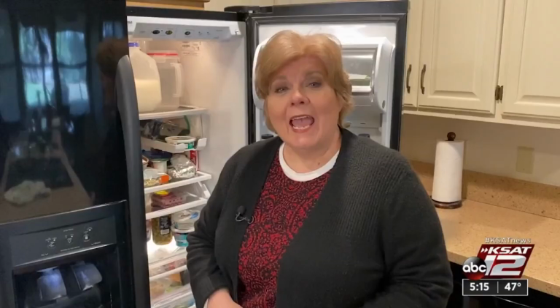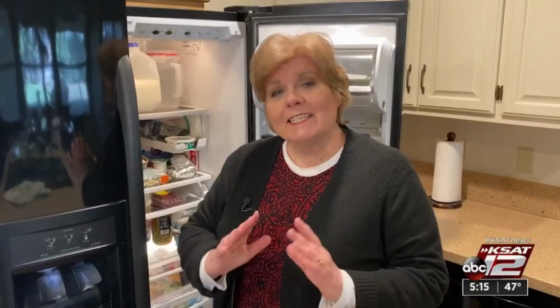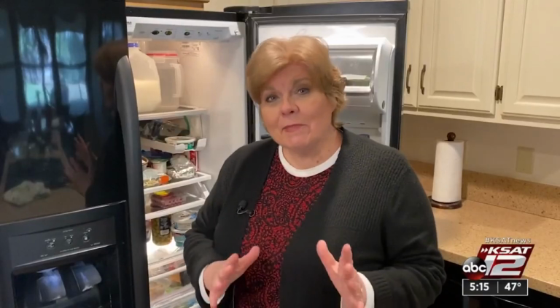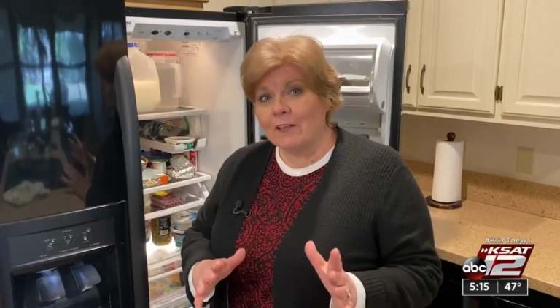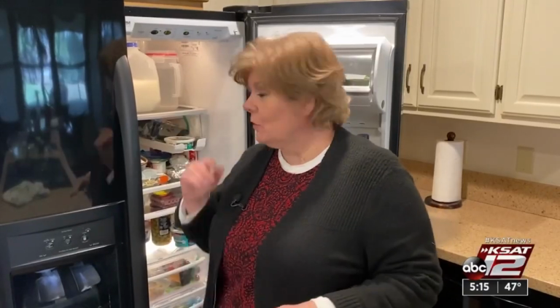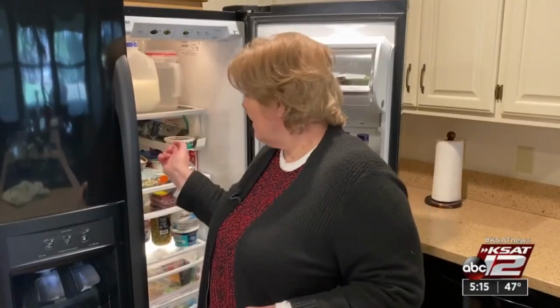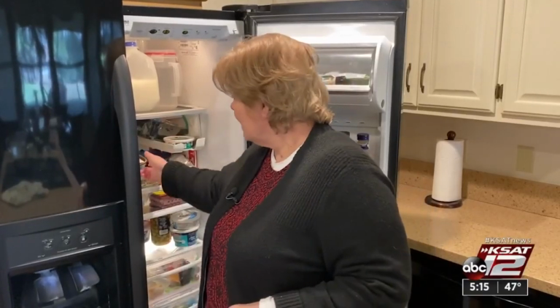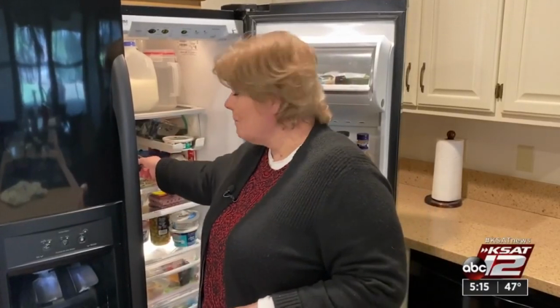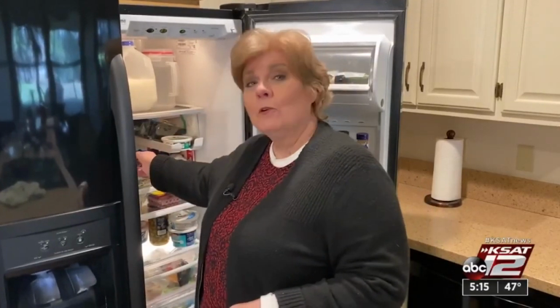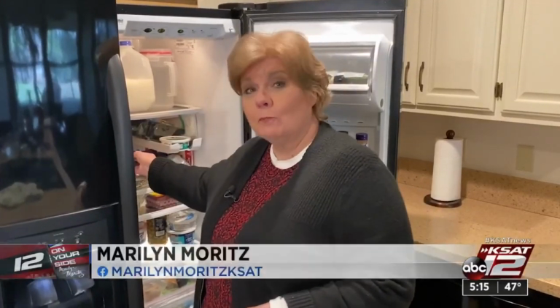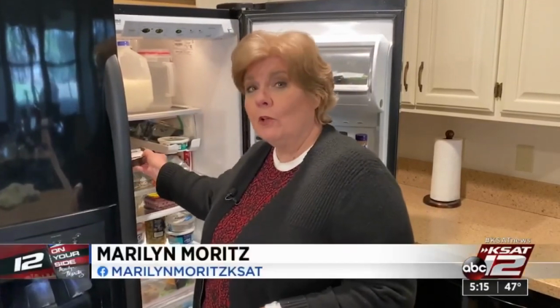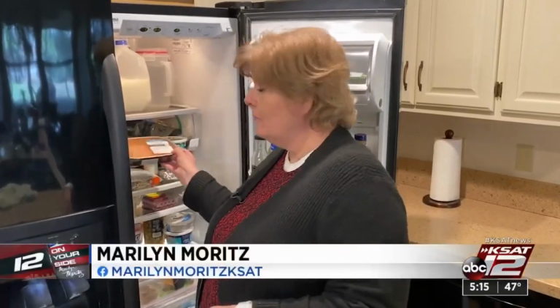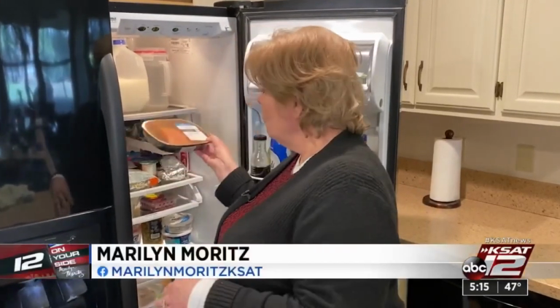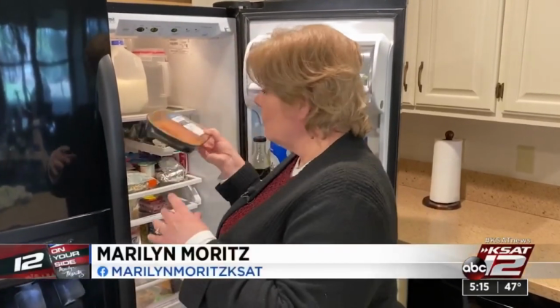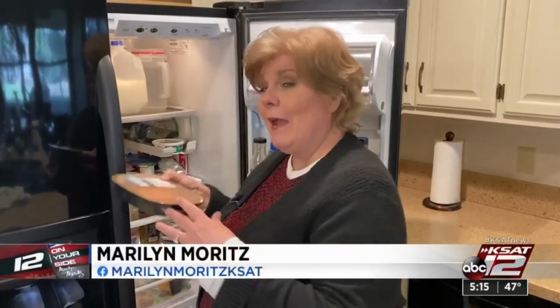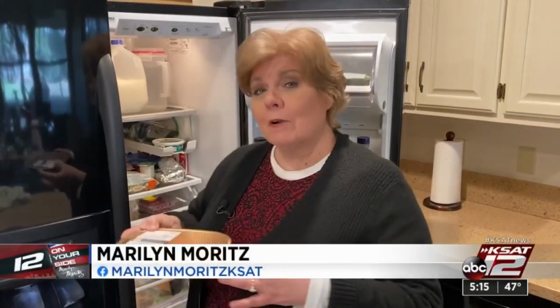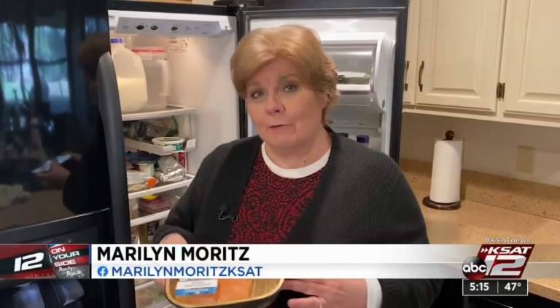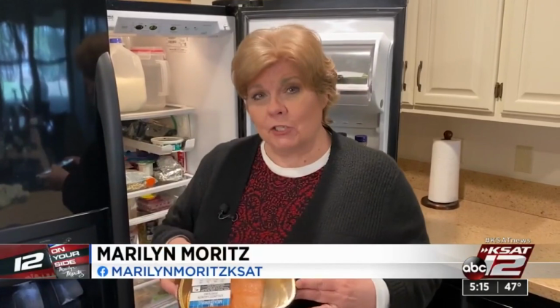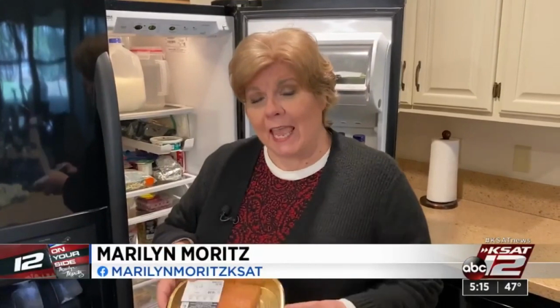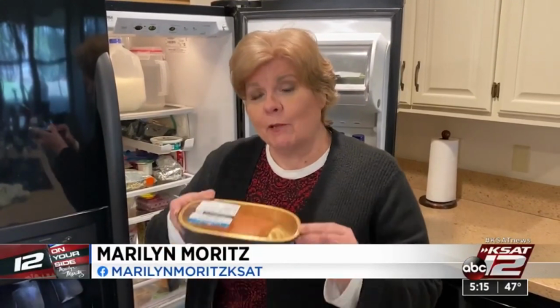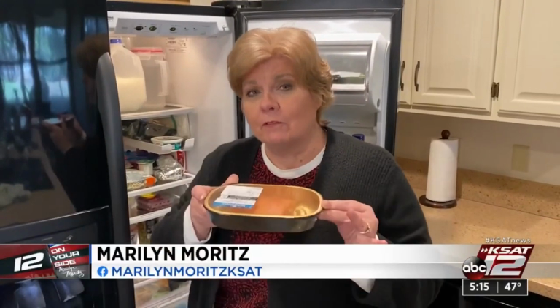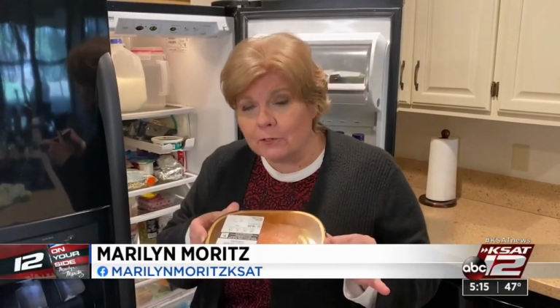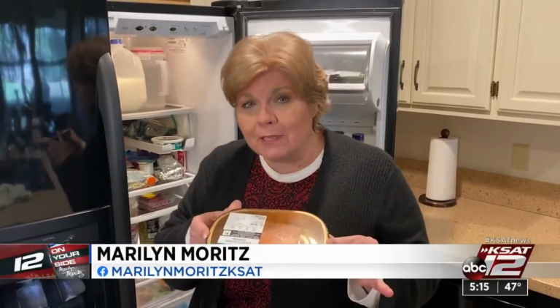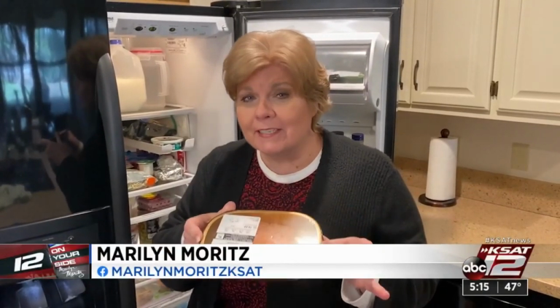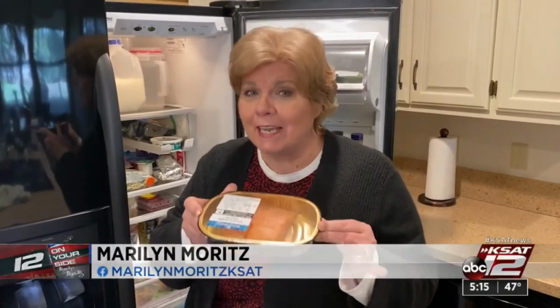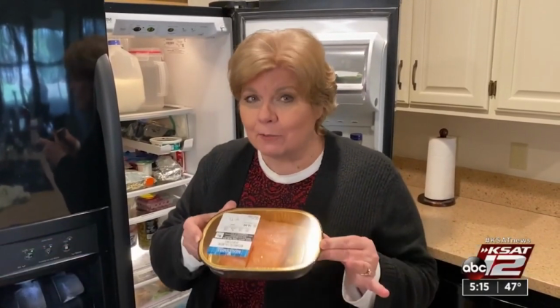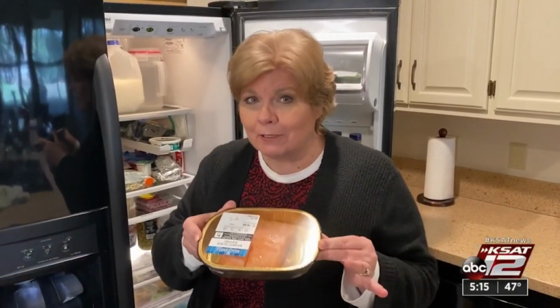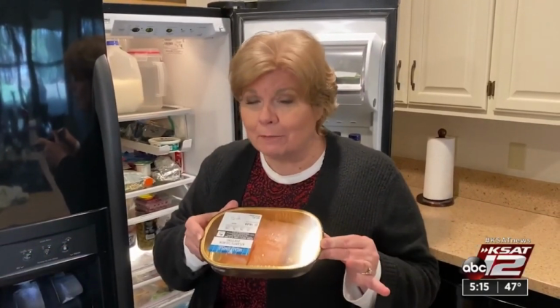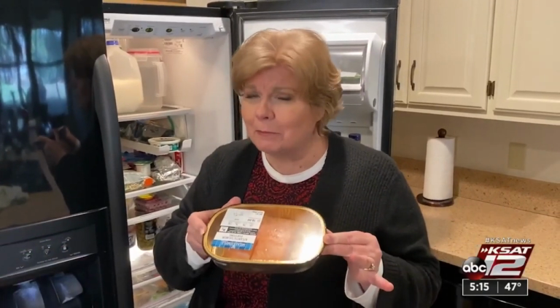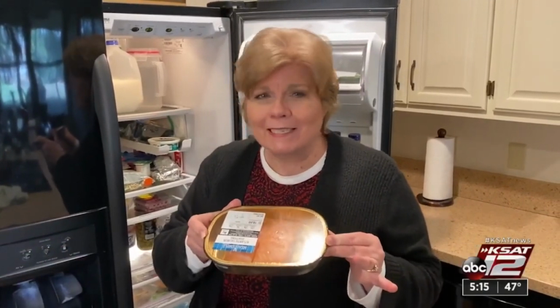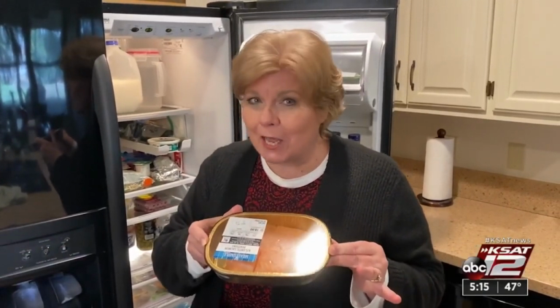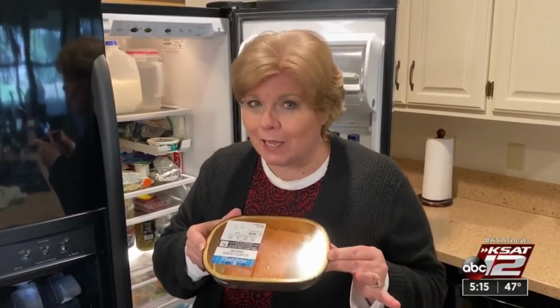And something else you can file a claim for: spoiled food from the power outages. With food claims, the deductible probably does not apply.